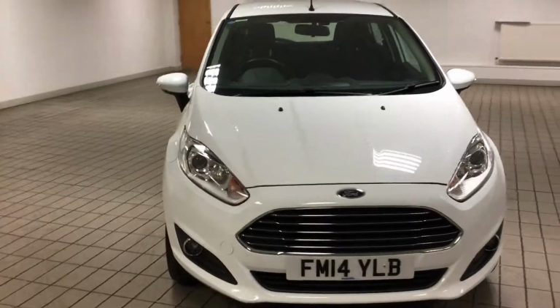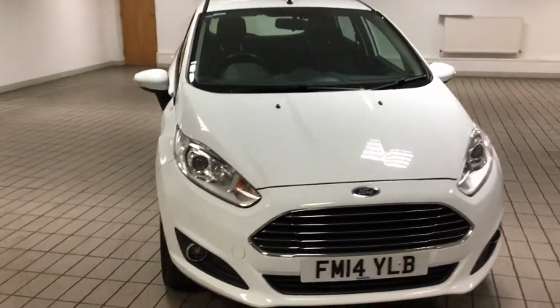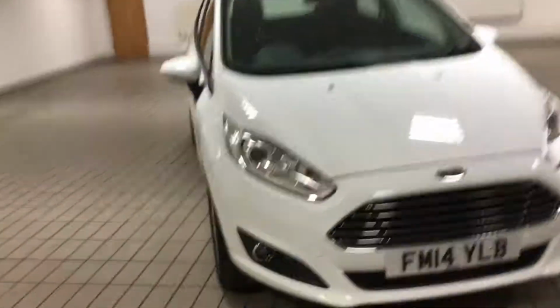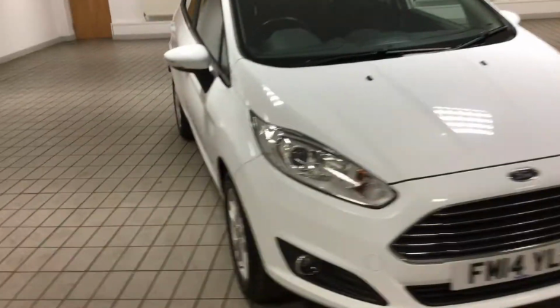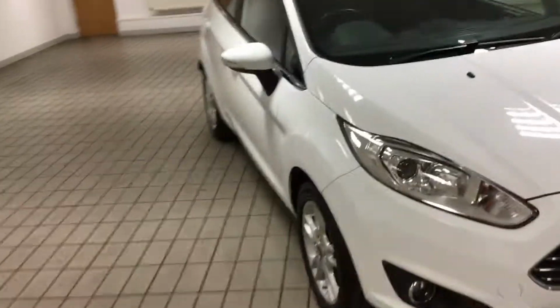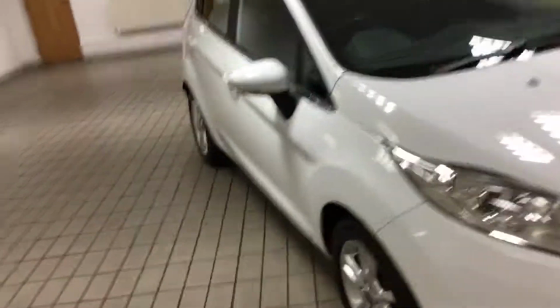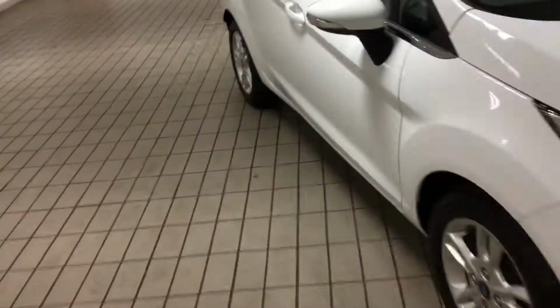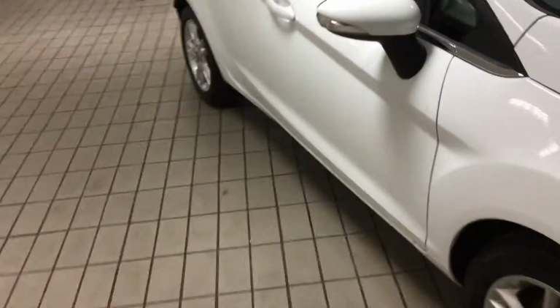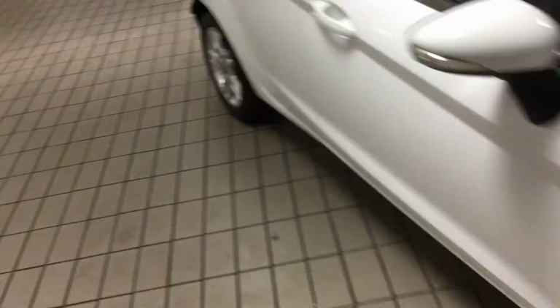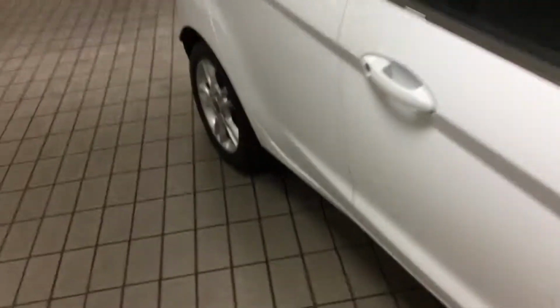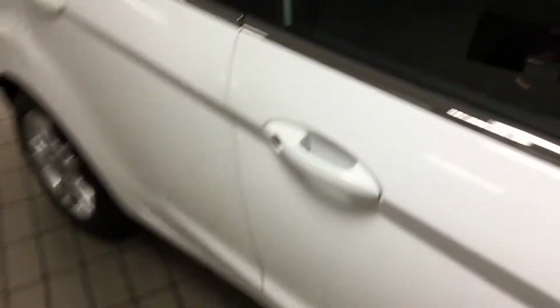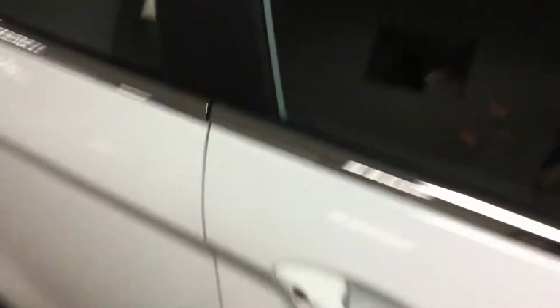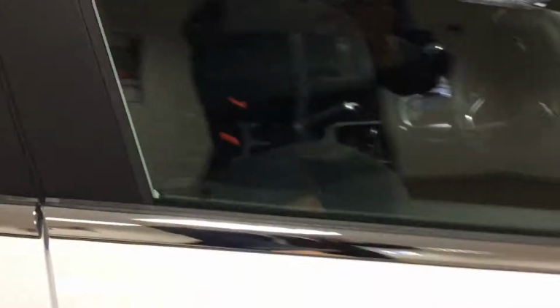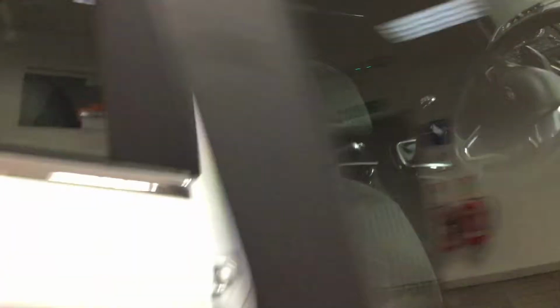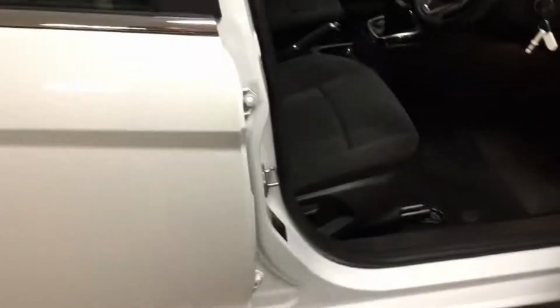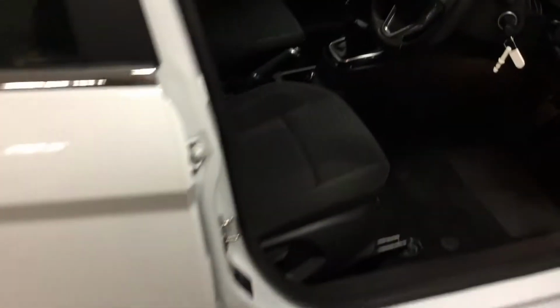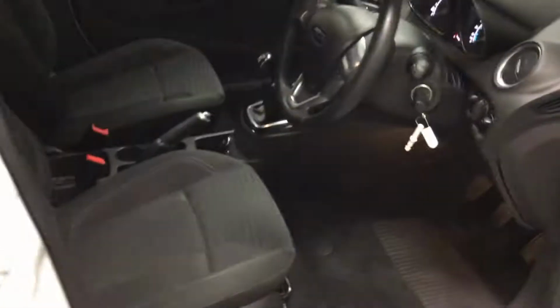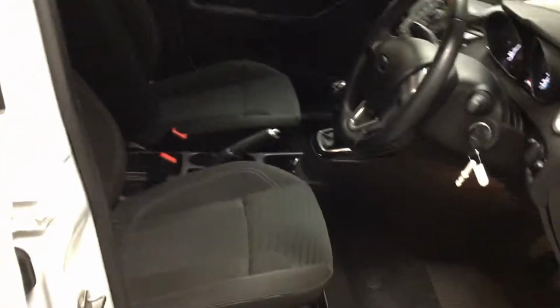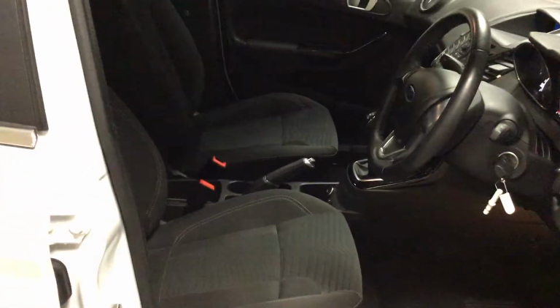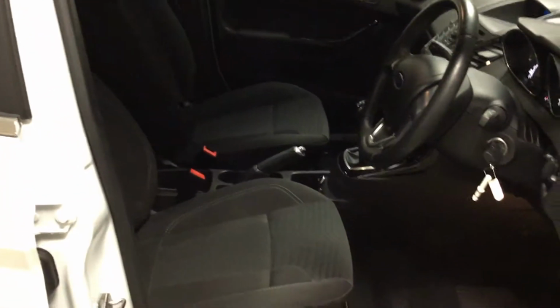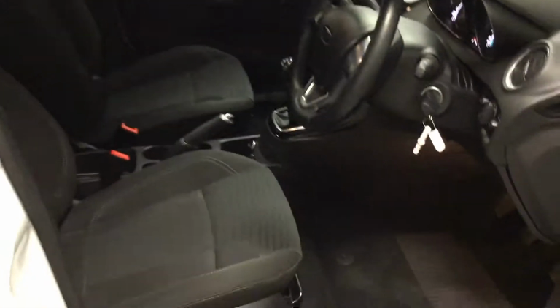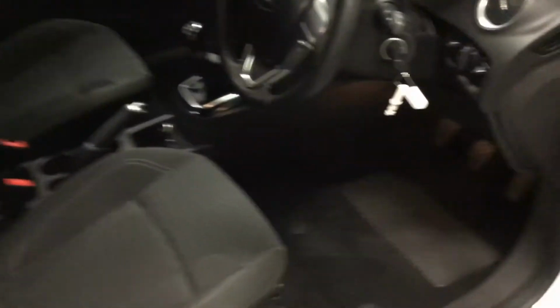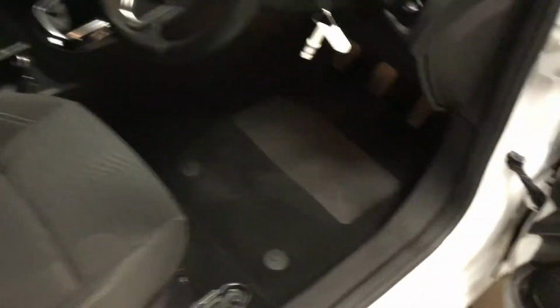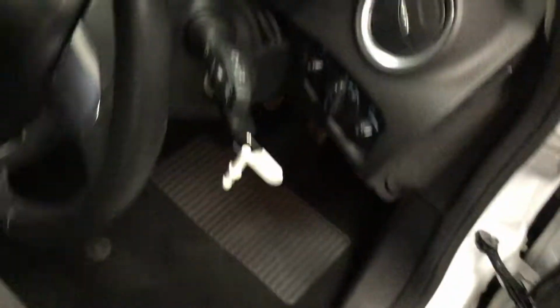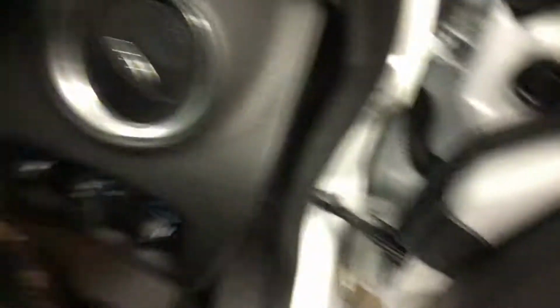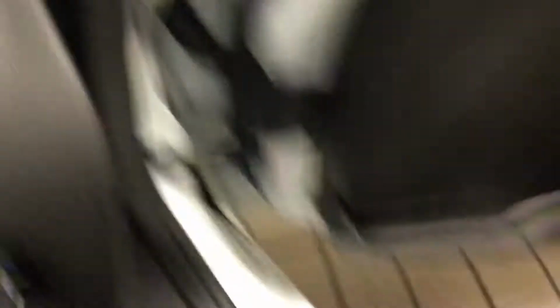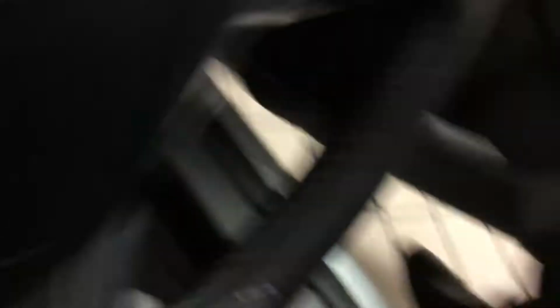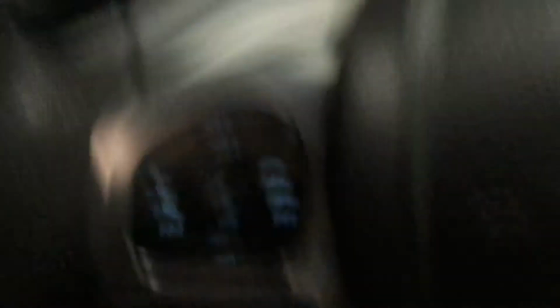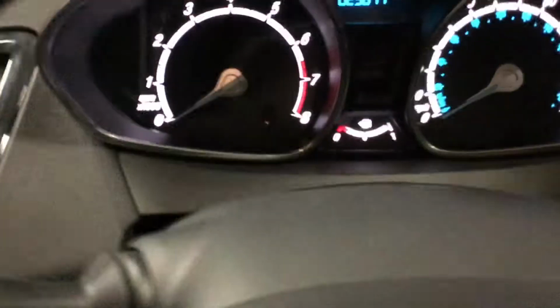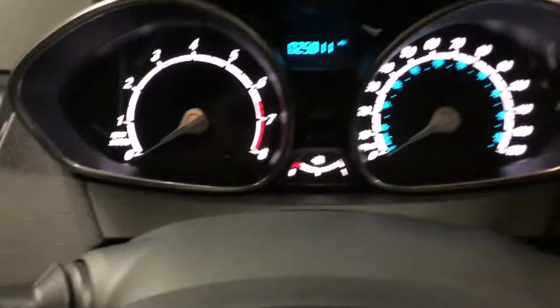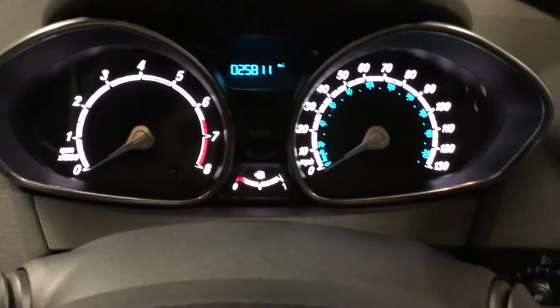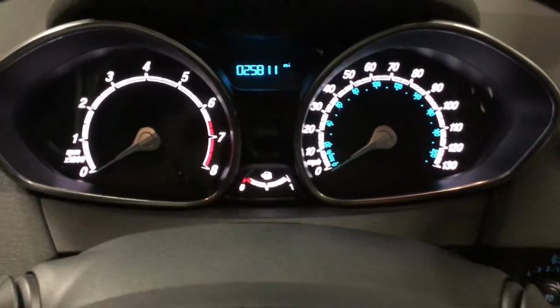I'll show you the inside now. Look at that — it's very clean for its age. There are no rips or tears in the interior, and it's only done 25,000 miles.